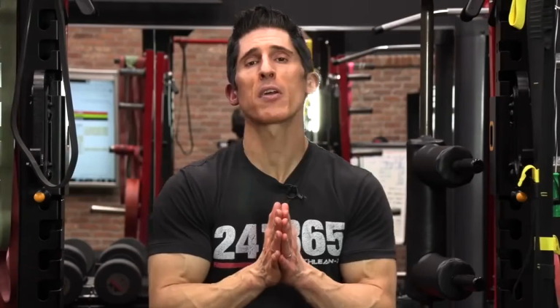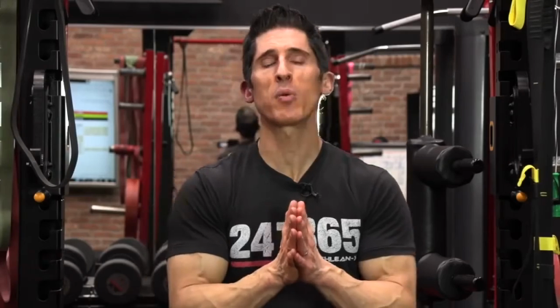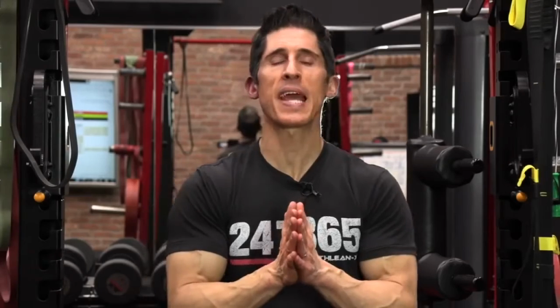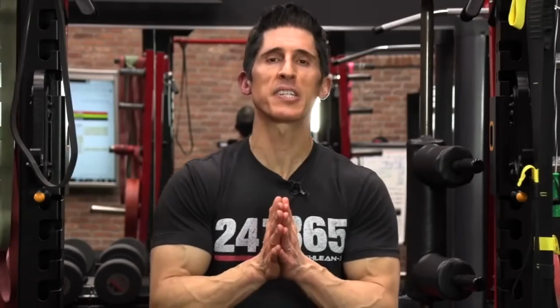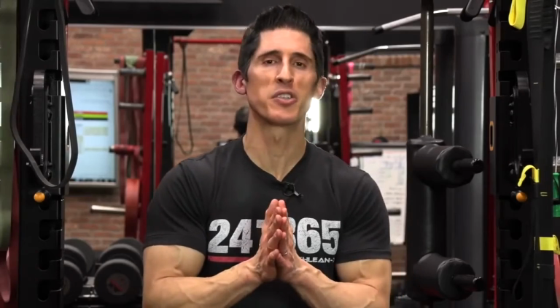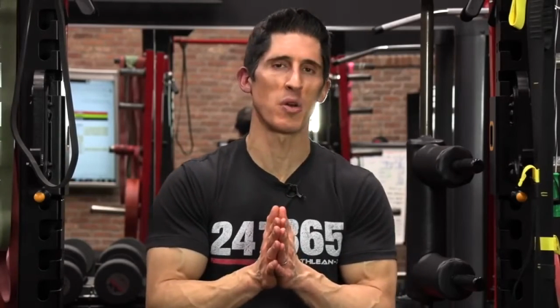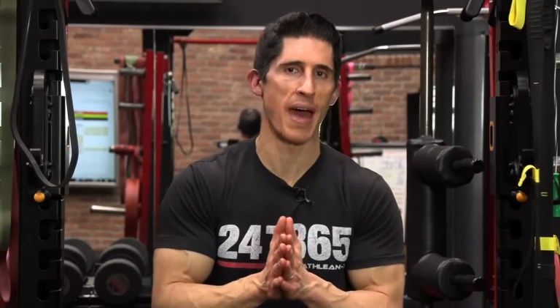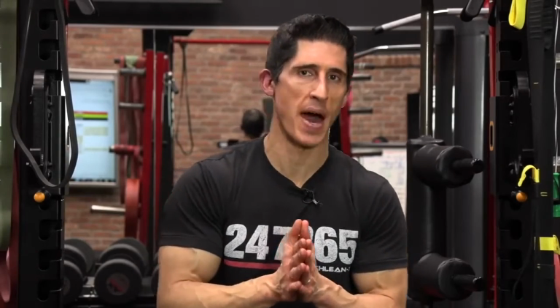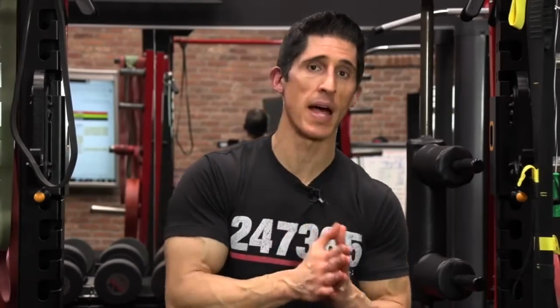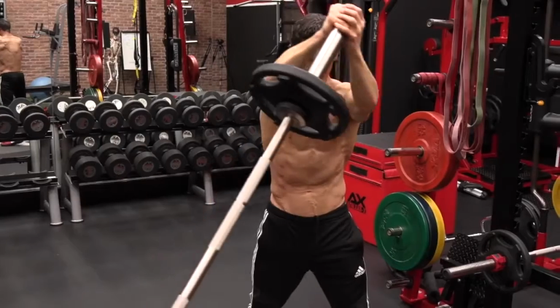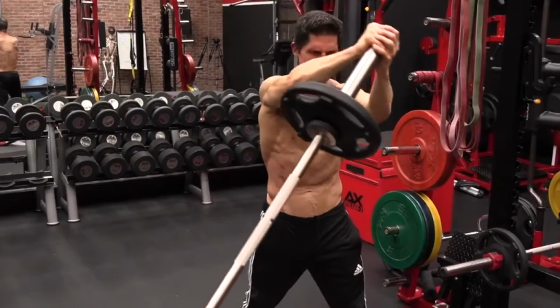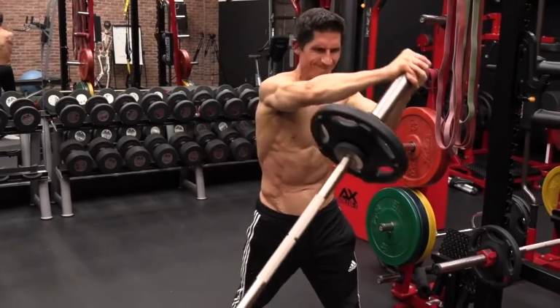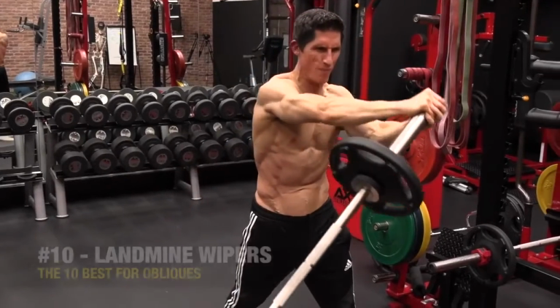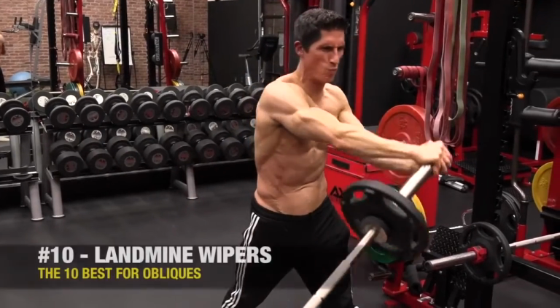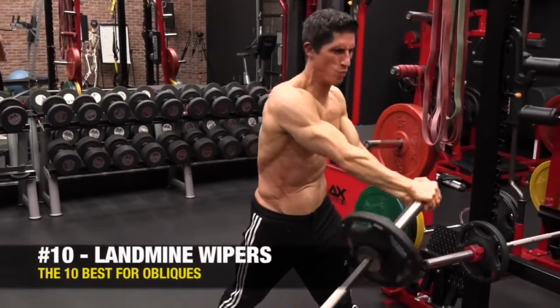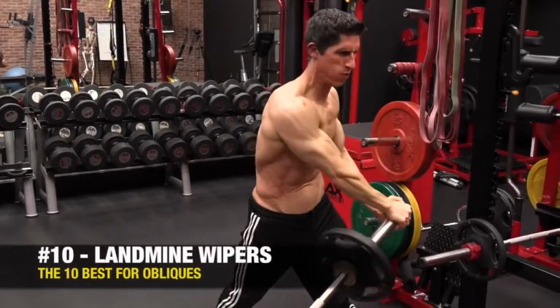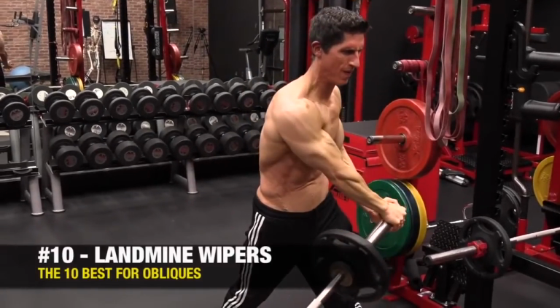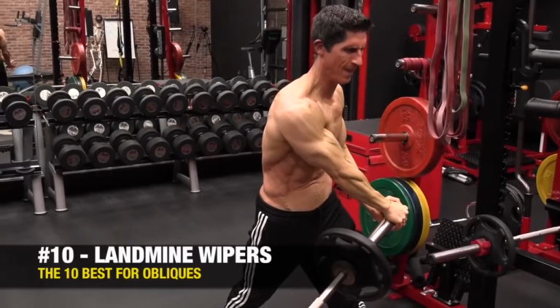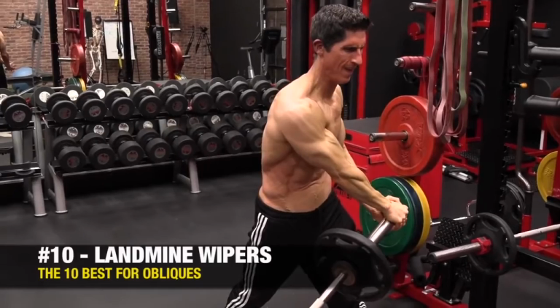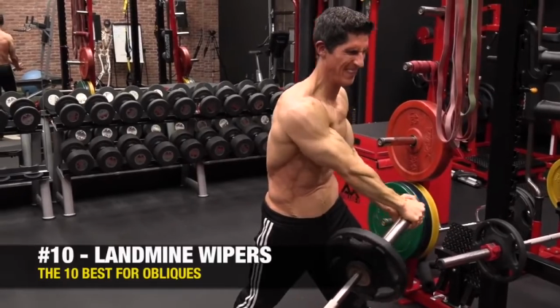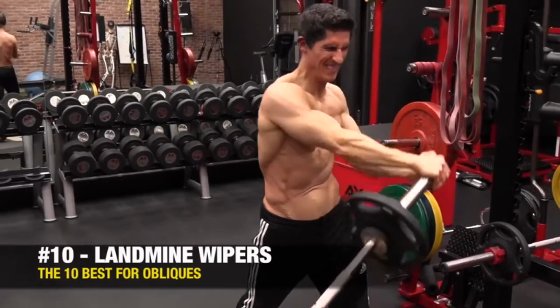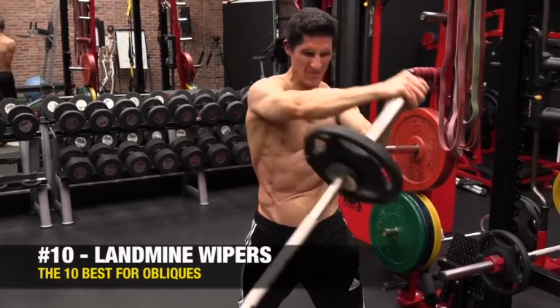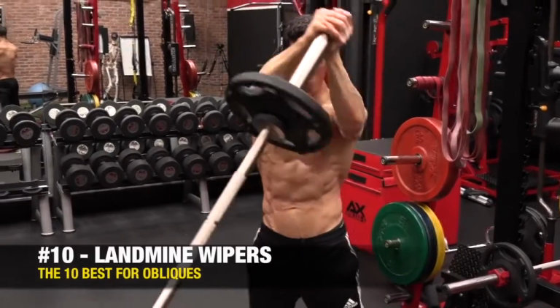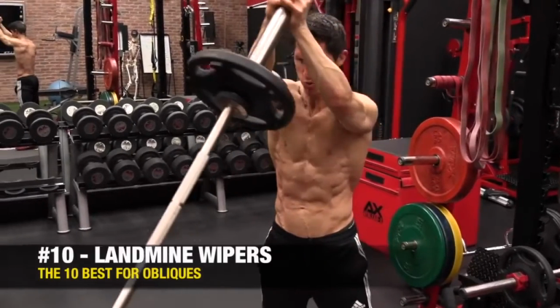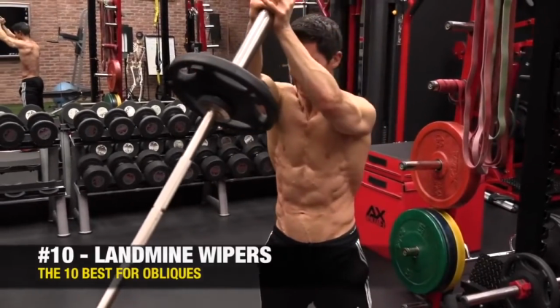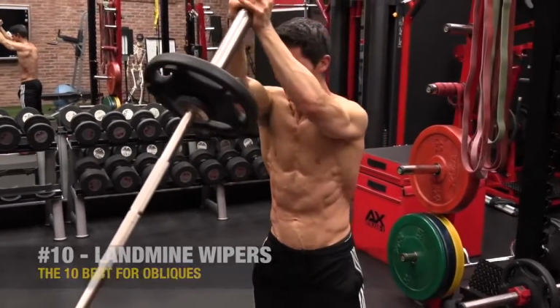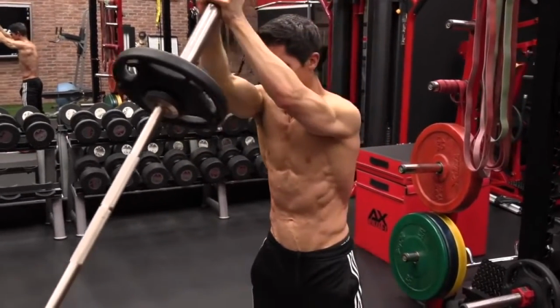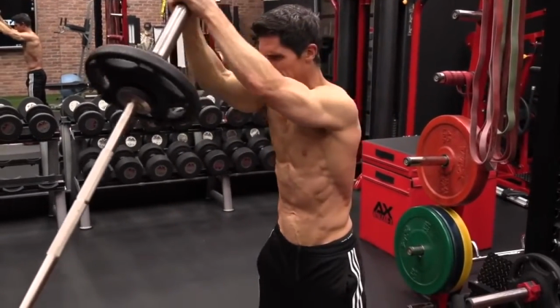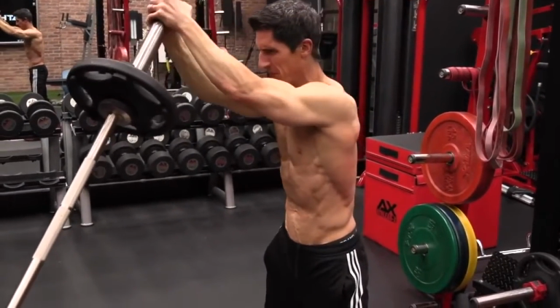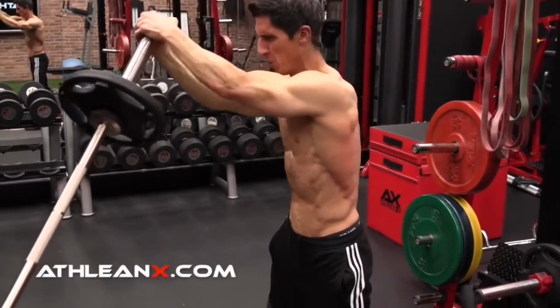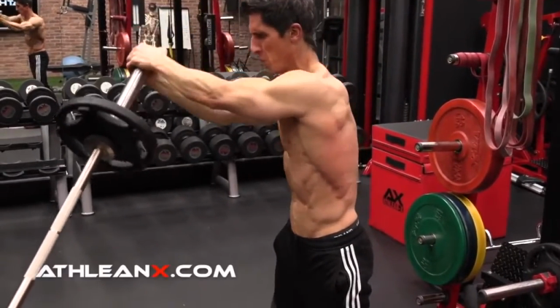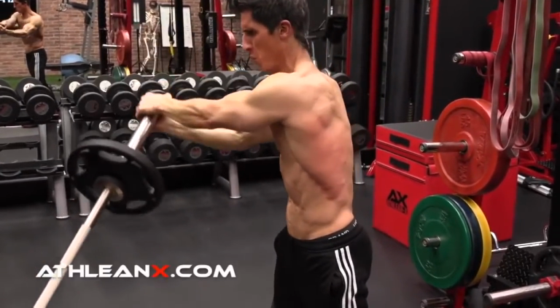Here, this one takes it to just sort of that final level. And this is the lamb mind wiper. What we're looking for here, once again, is to control that rotation.